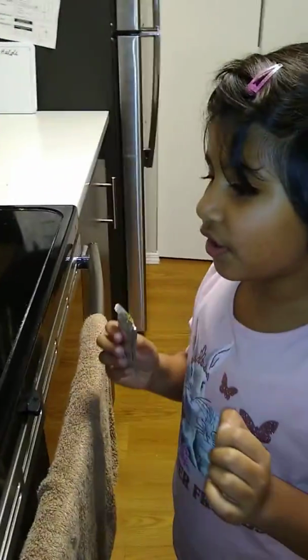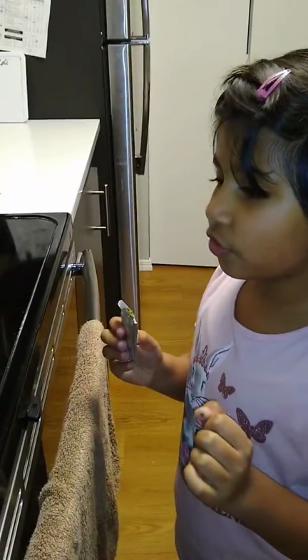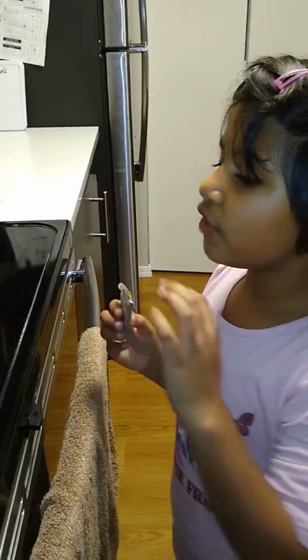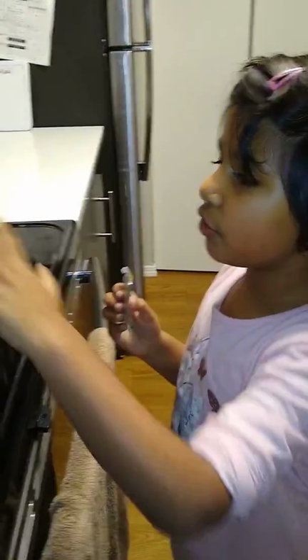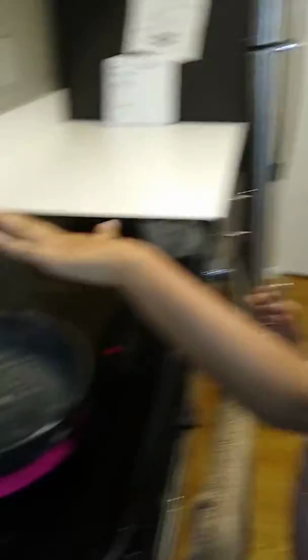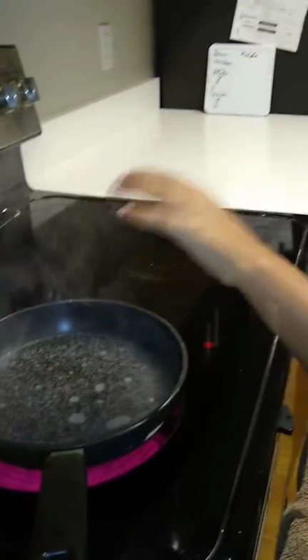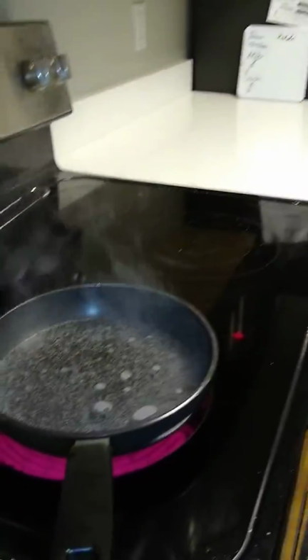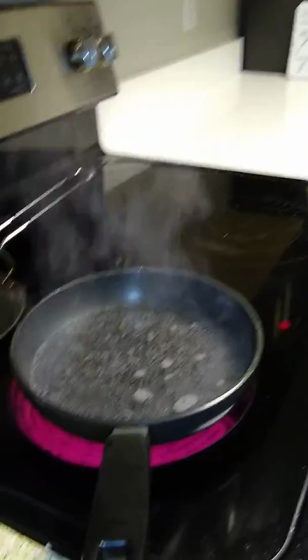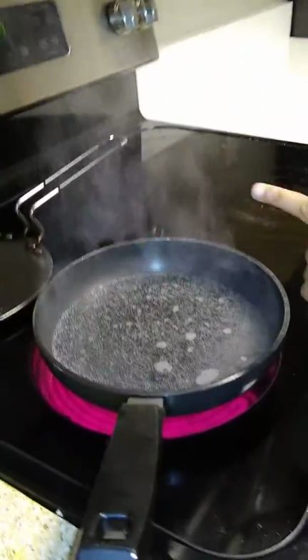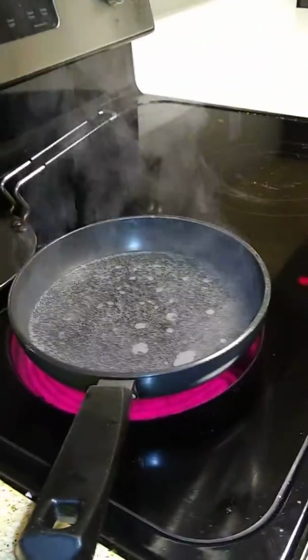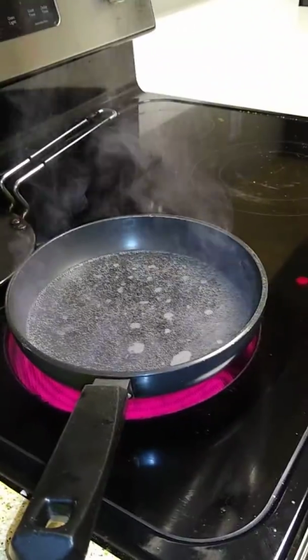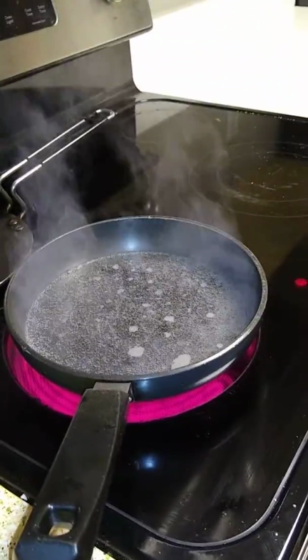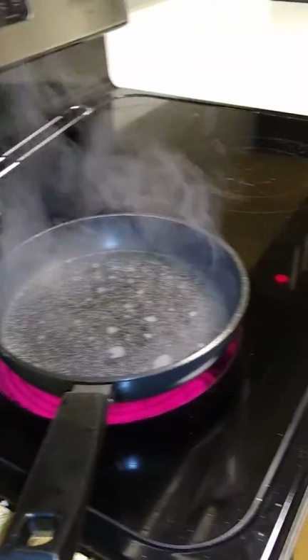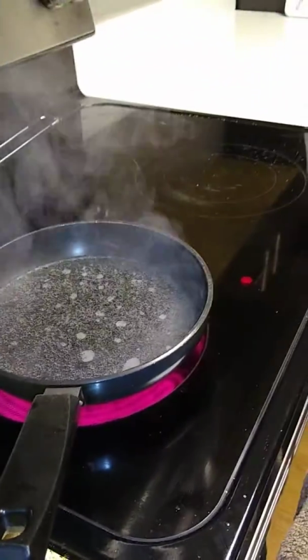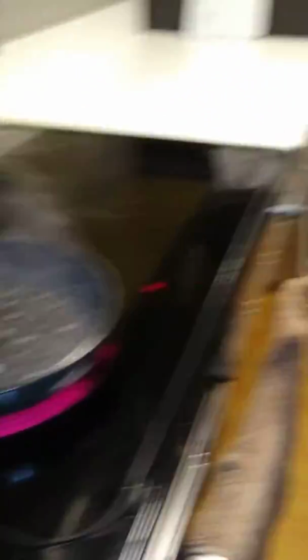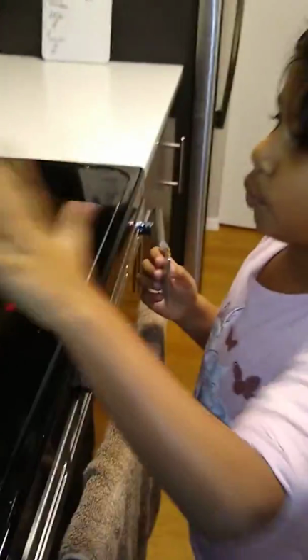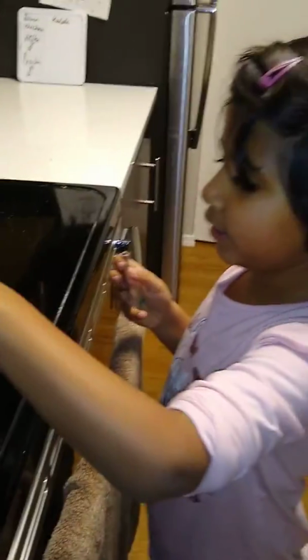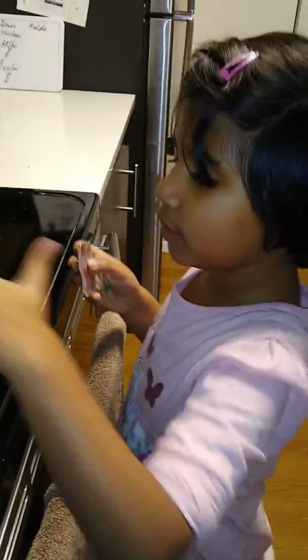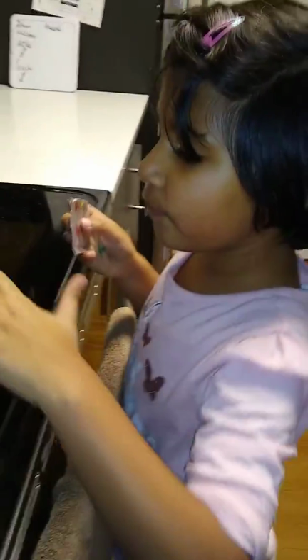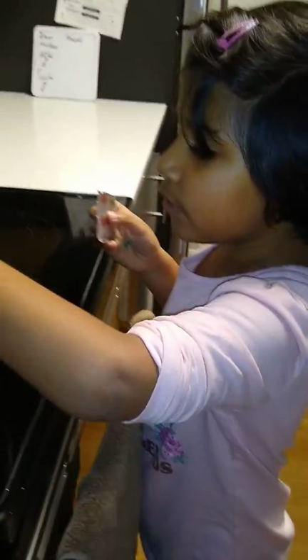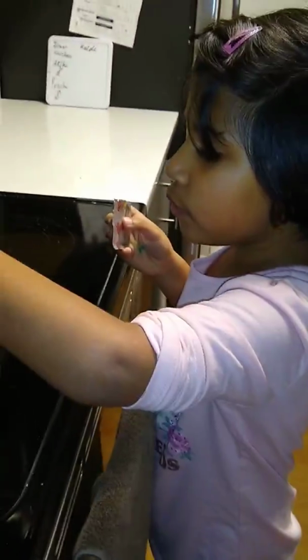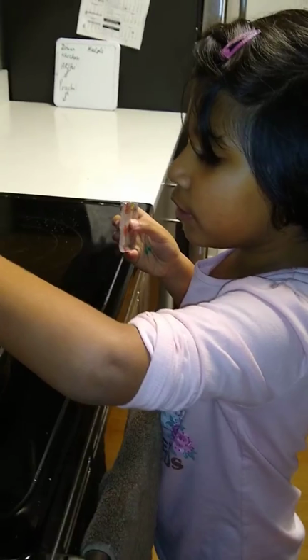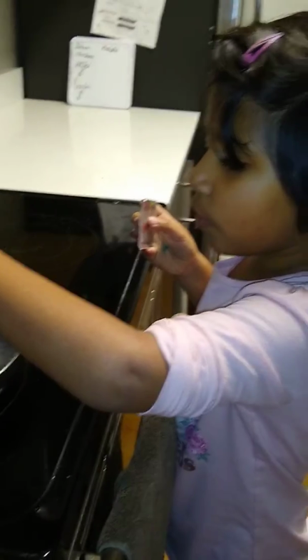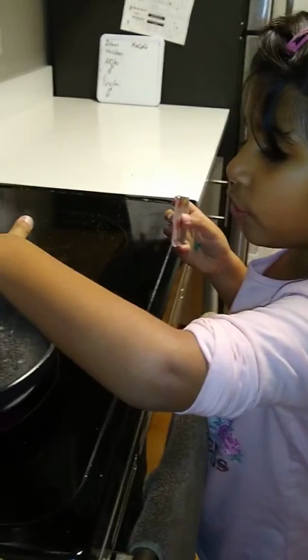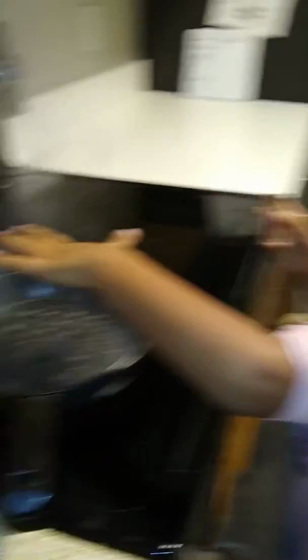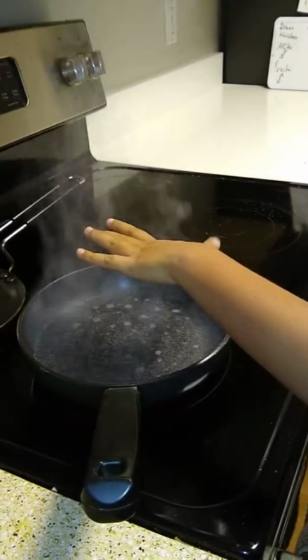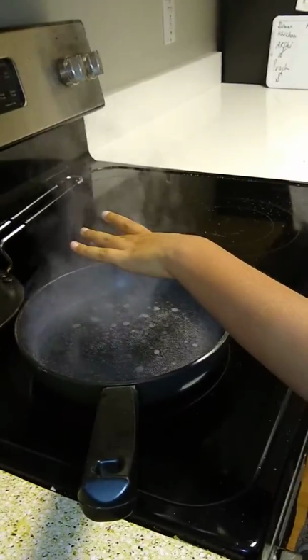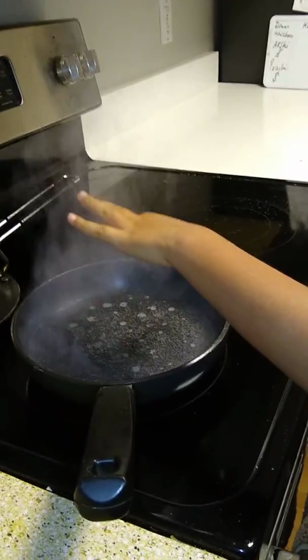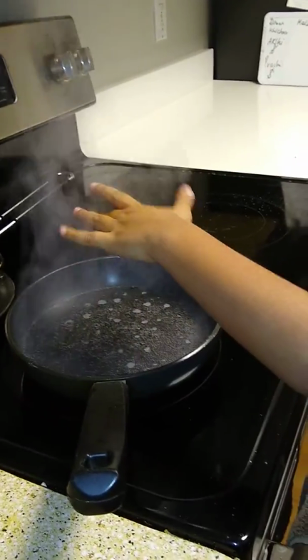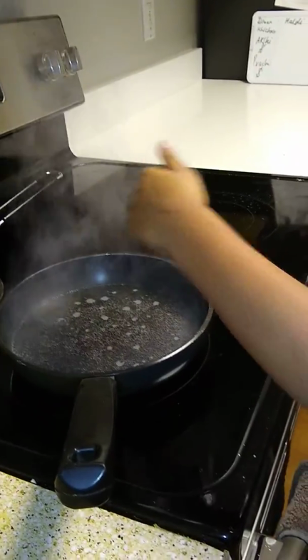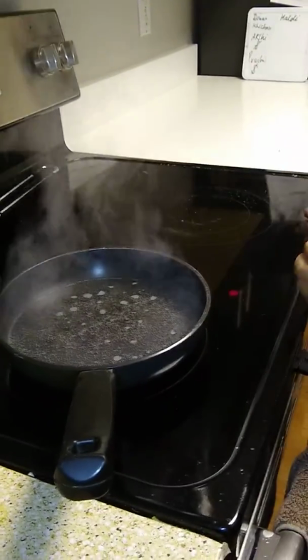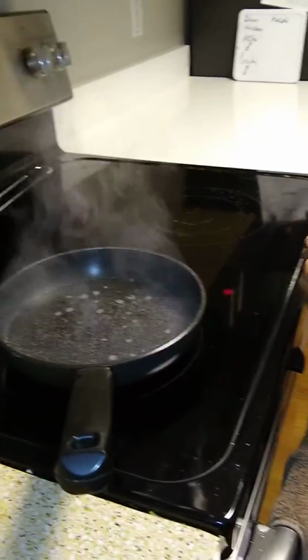First, we need to boil one cup of water and then we wait until the water is turning hot.